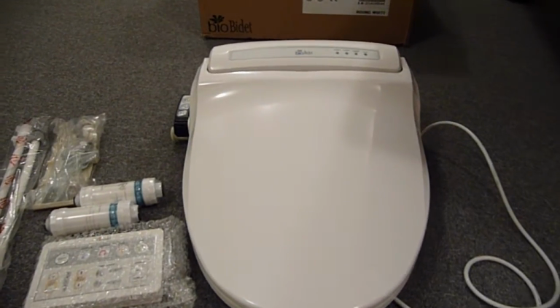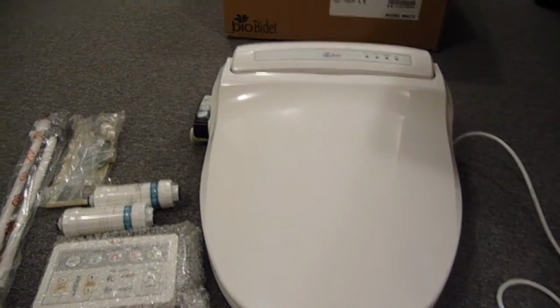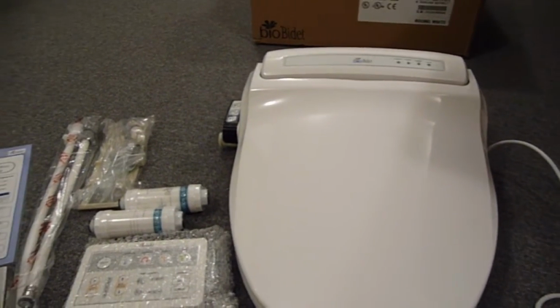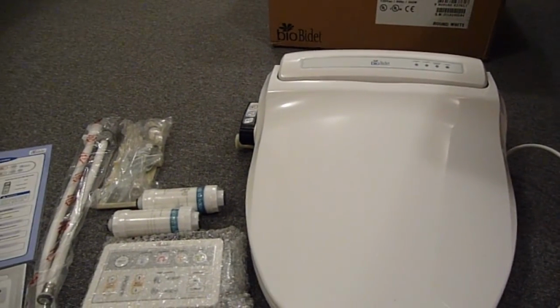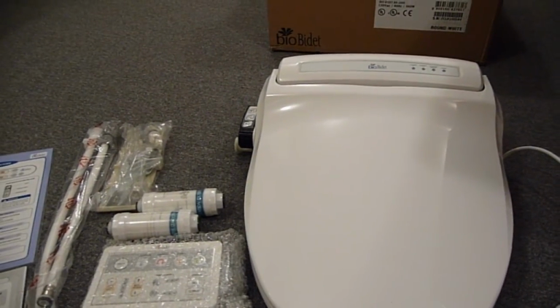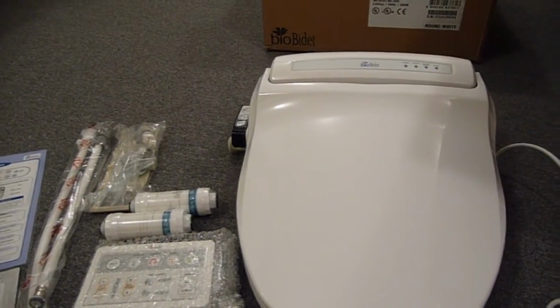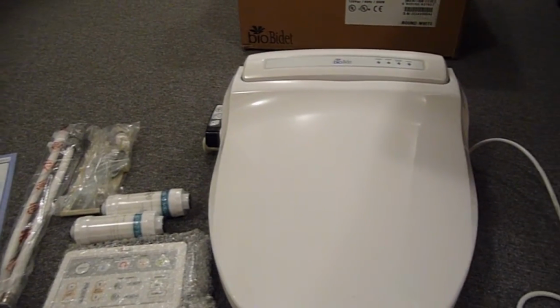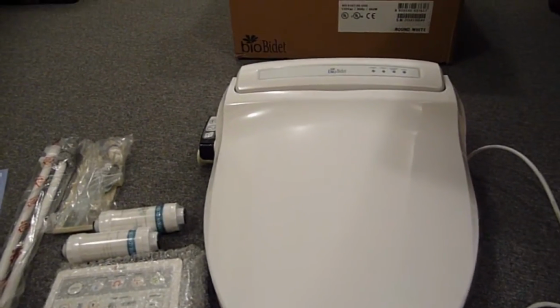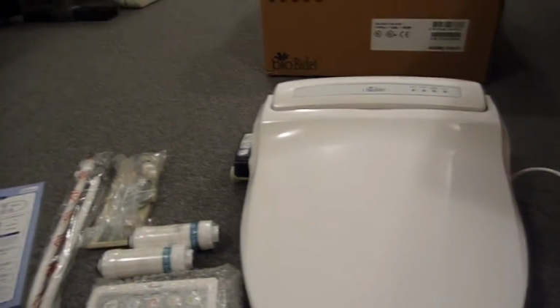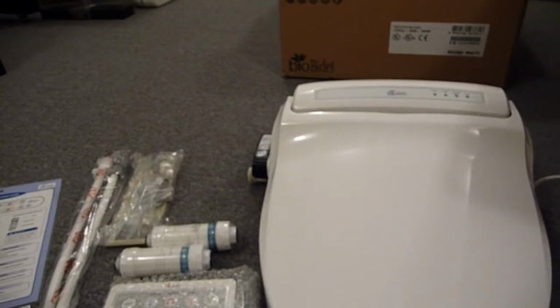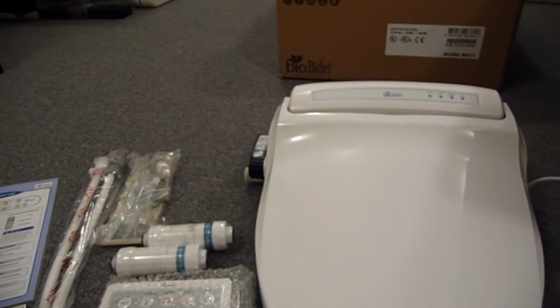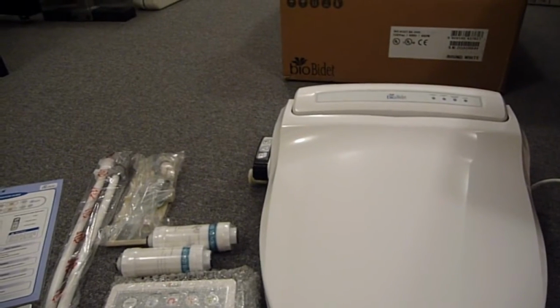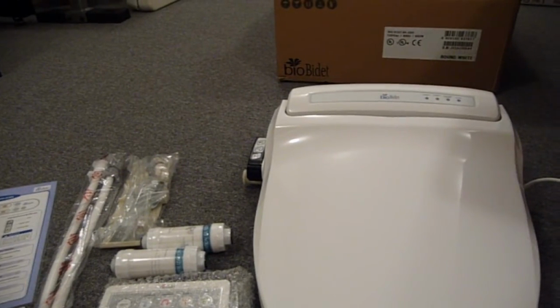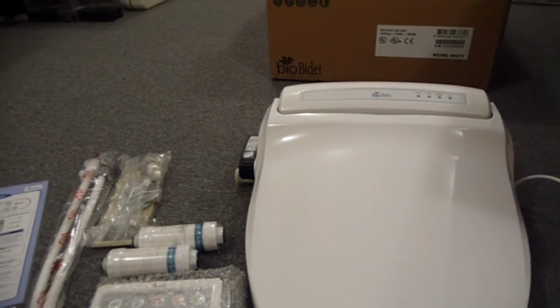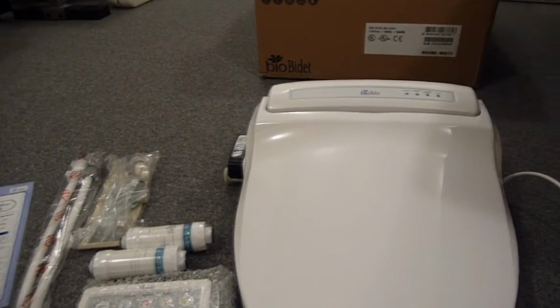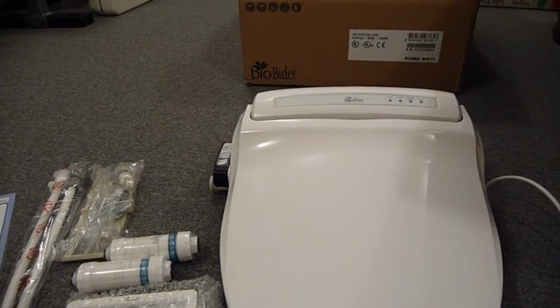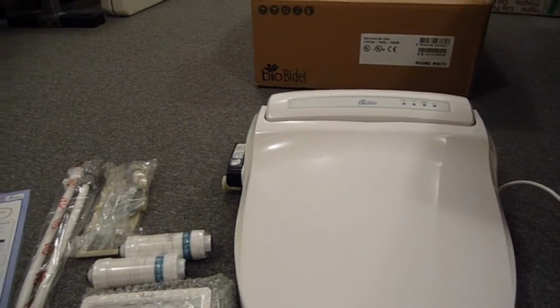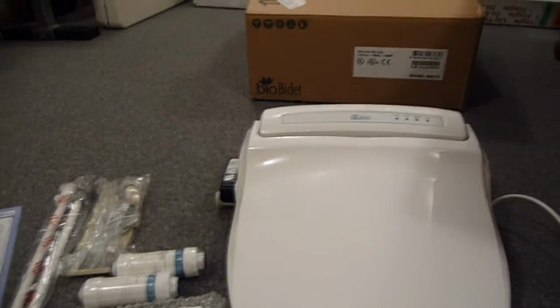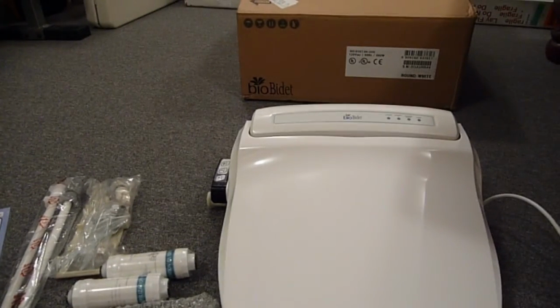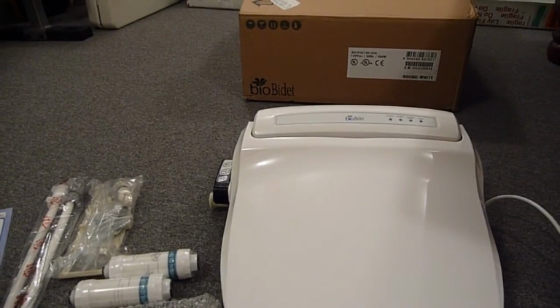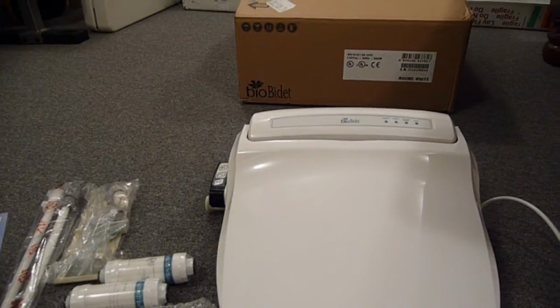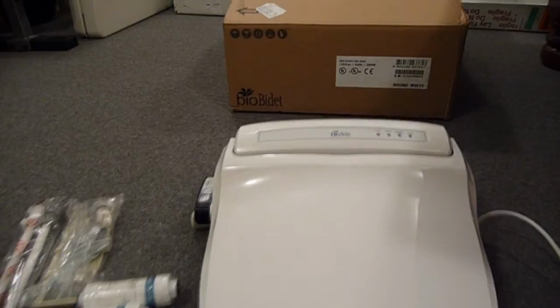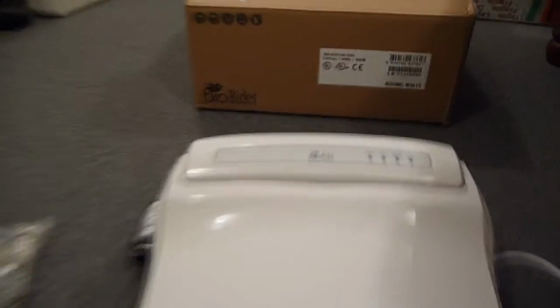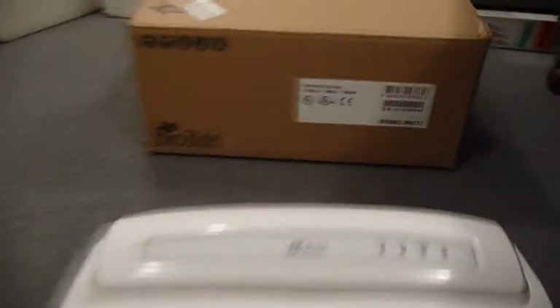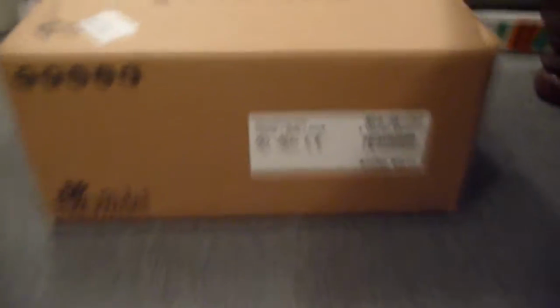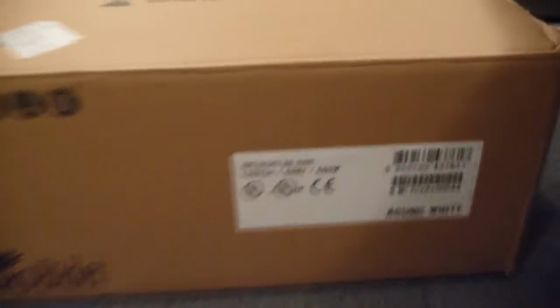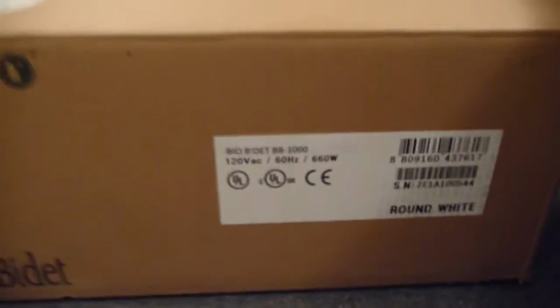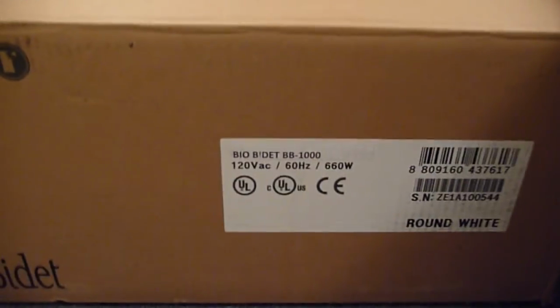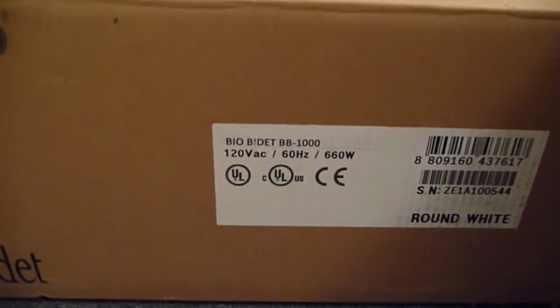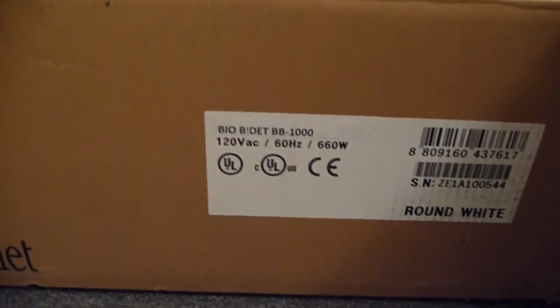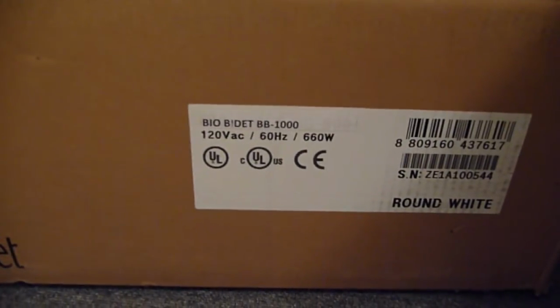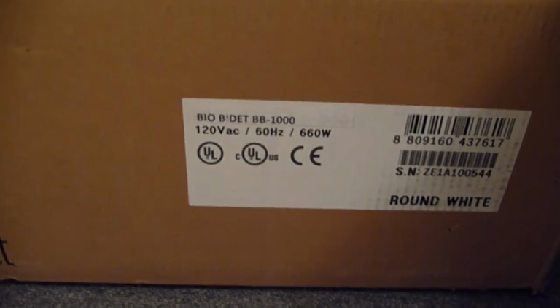Hi, welcome to another video on Awkward Hamster. In today's video, I'll be installing the bidet. I just unboxed it. I got it from BioBidet and the model I got is the BB1000.